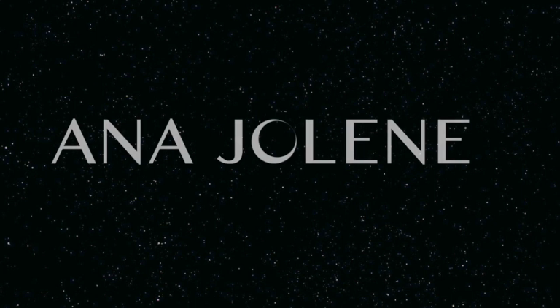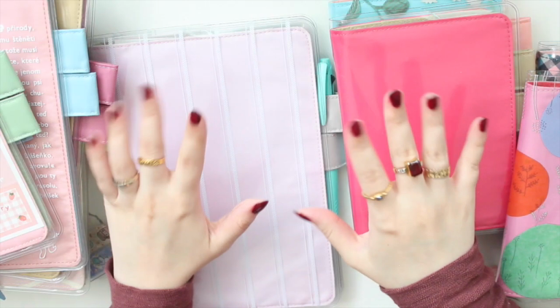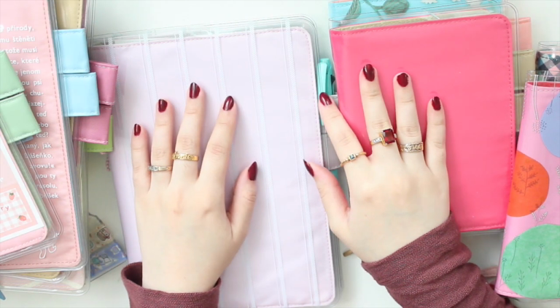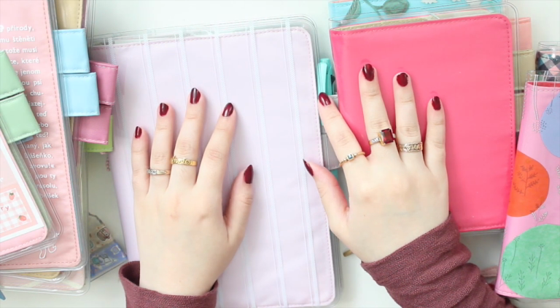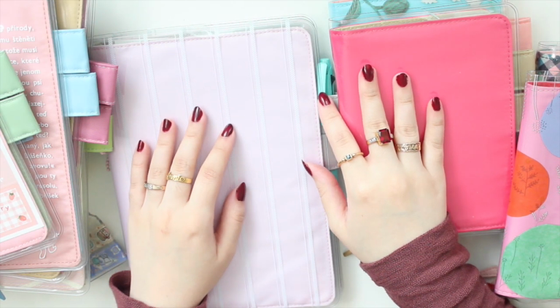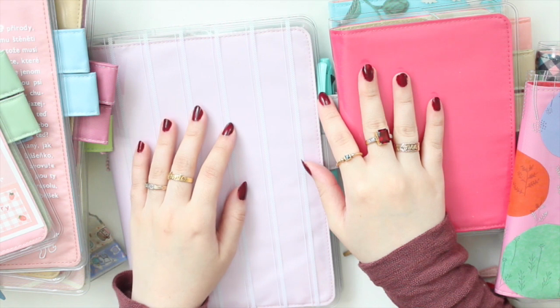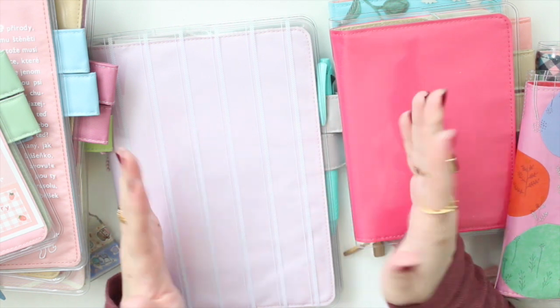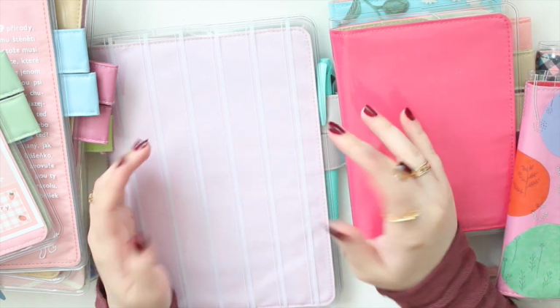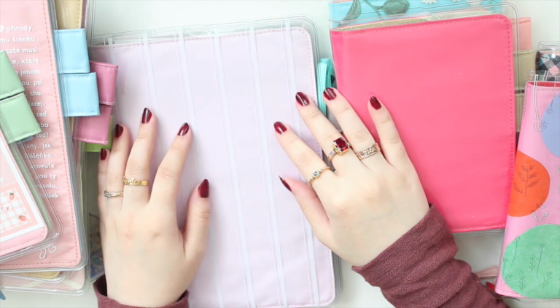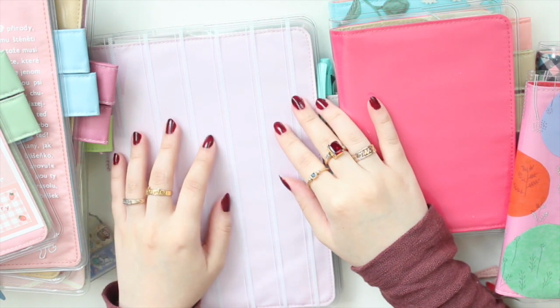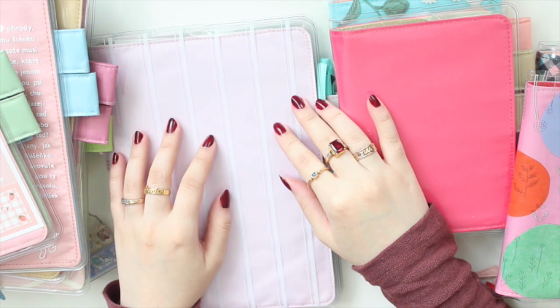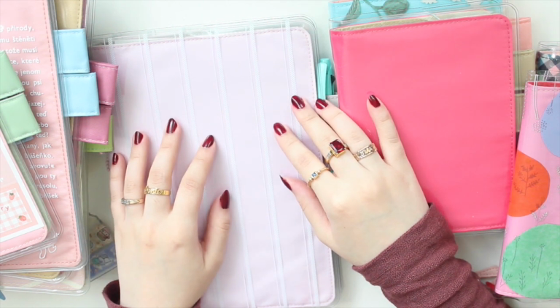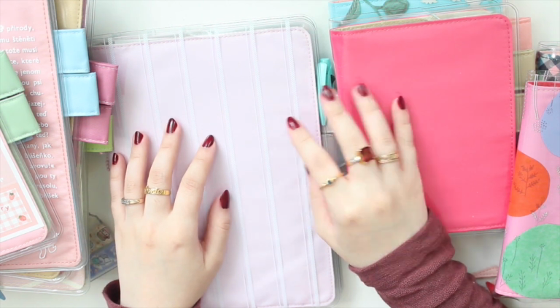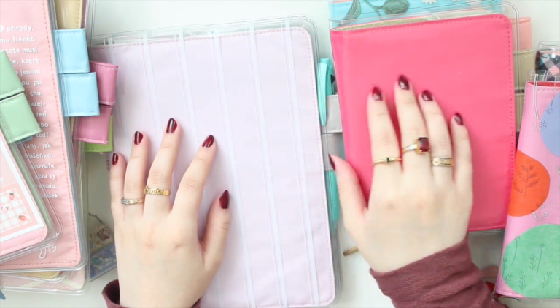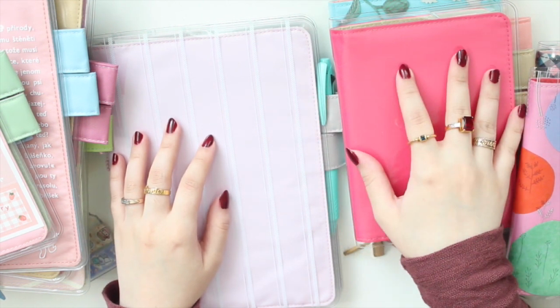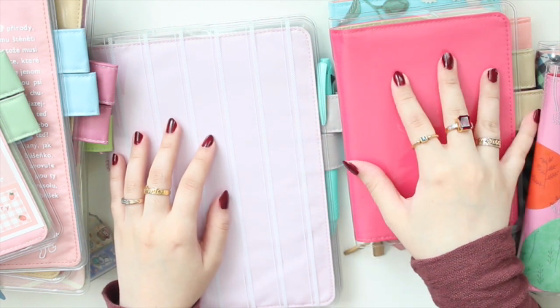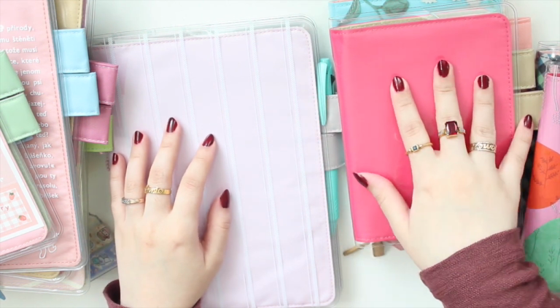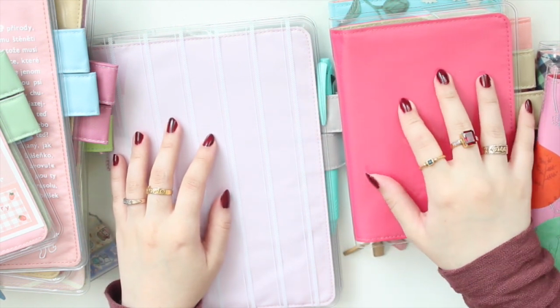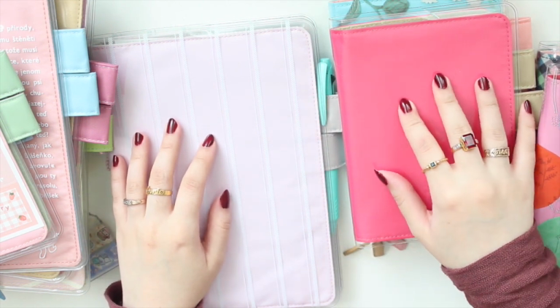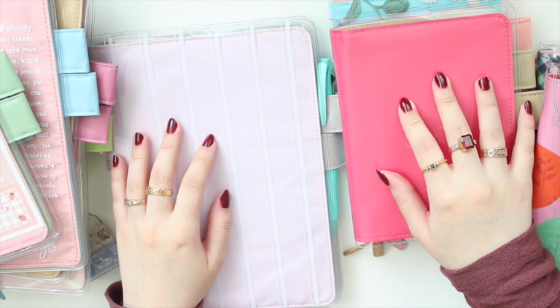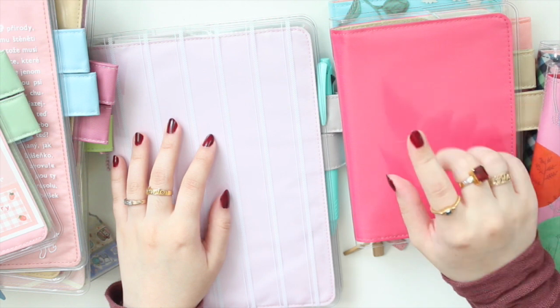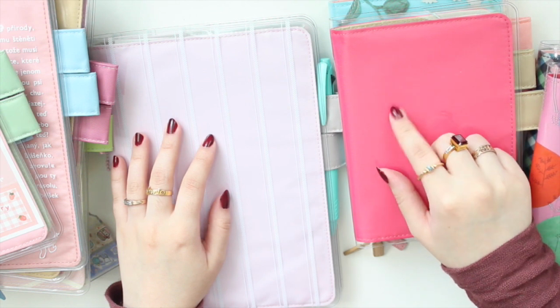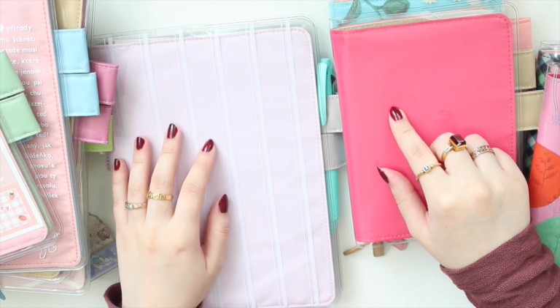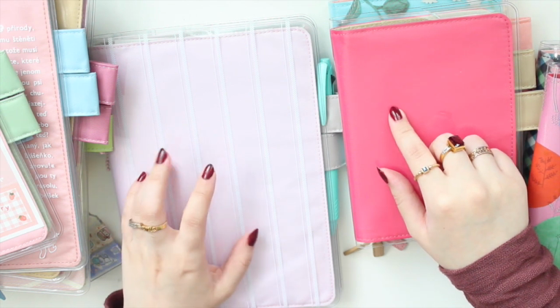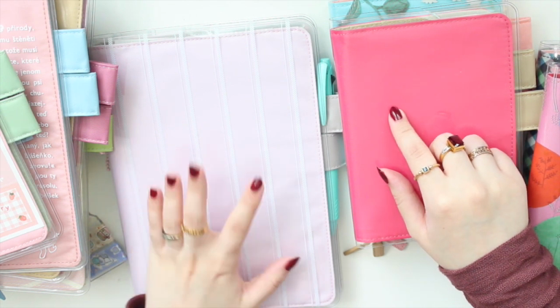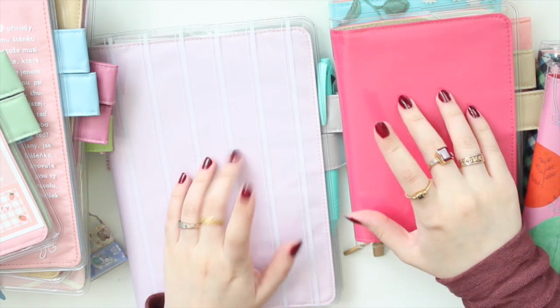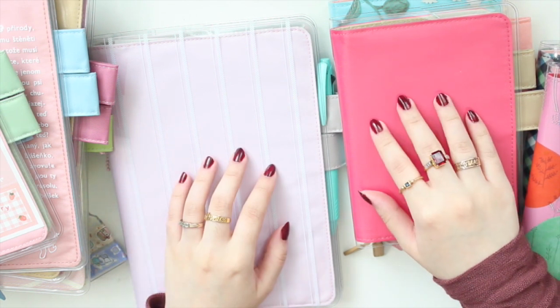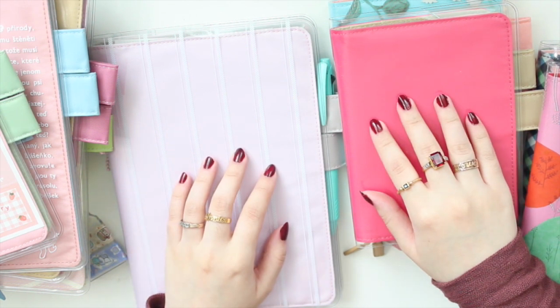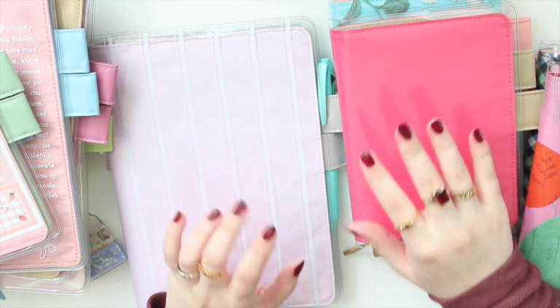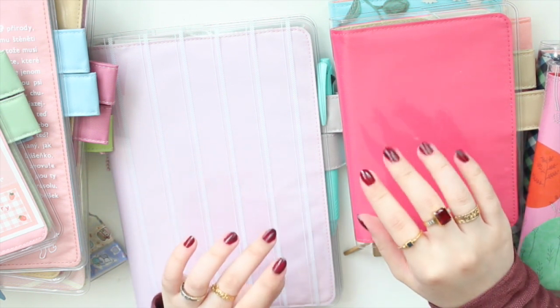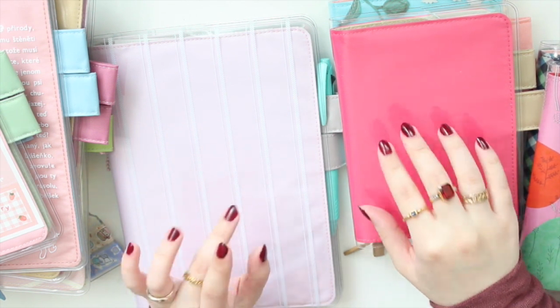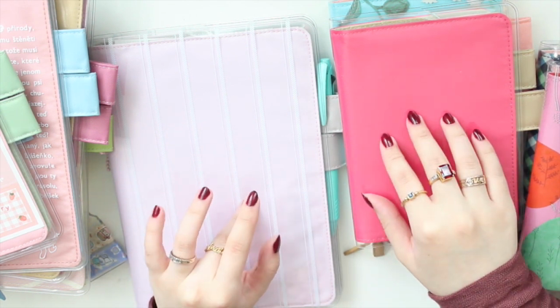Hey guys, welcome to my channel. If you are new here, my name is Anna Jeline and I'm the author of the Glorium C series as well as the Mineralized Beach series. For today's video I am doing a request video.